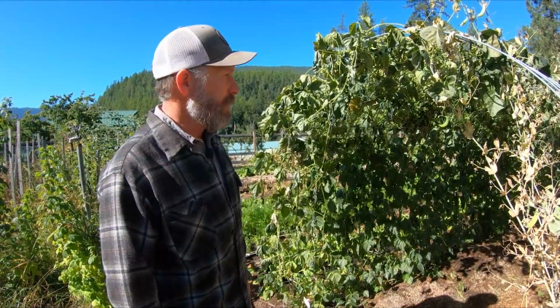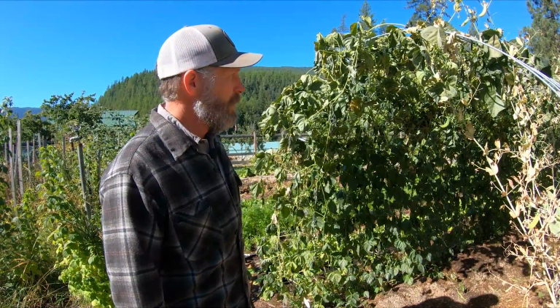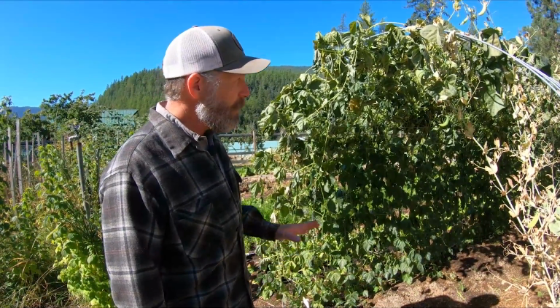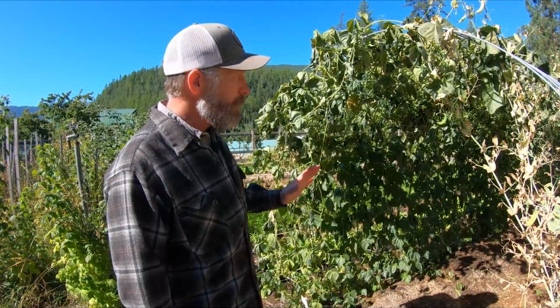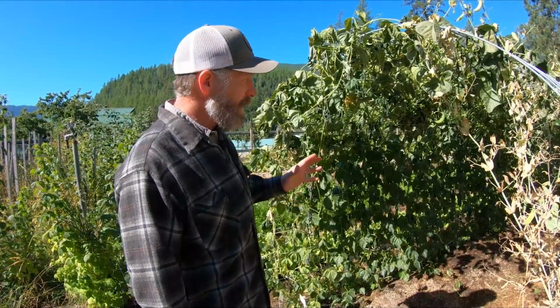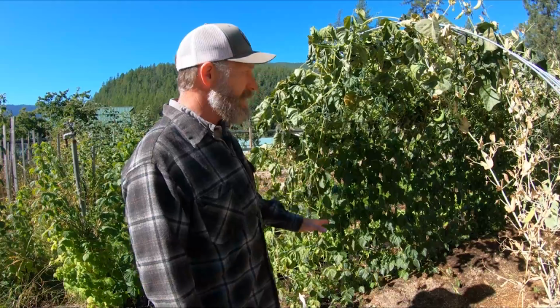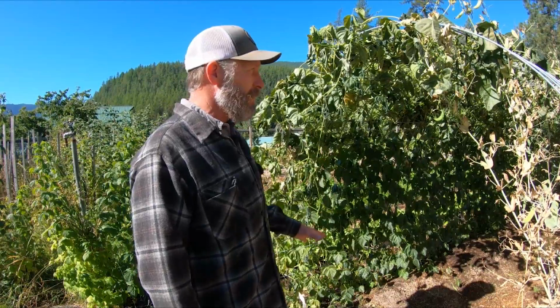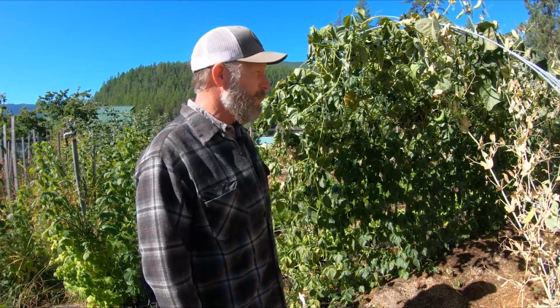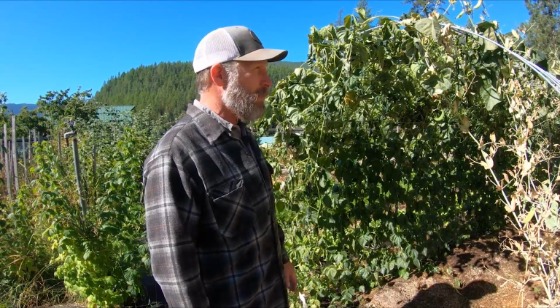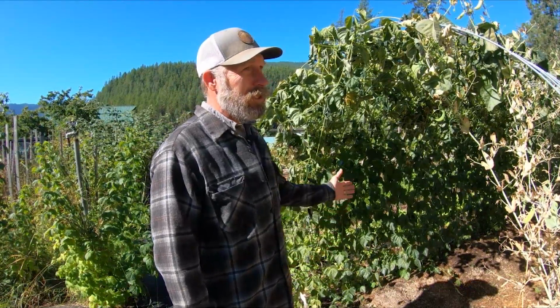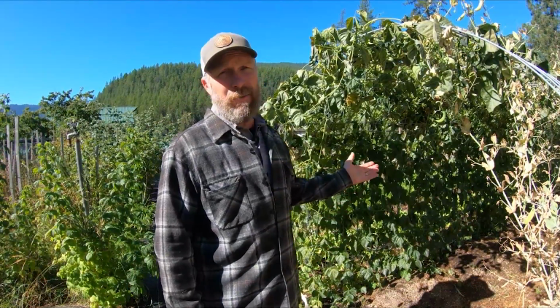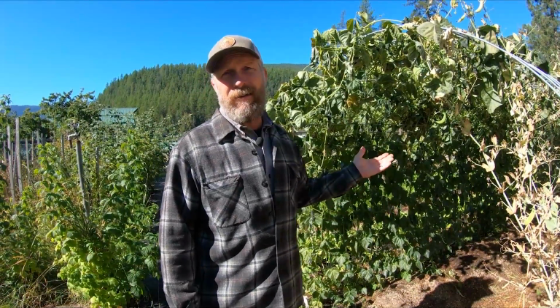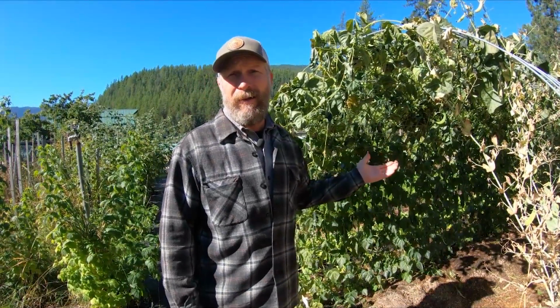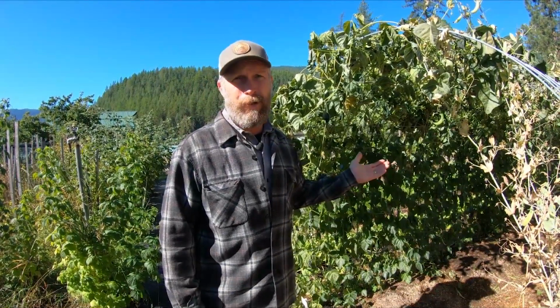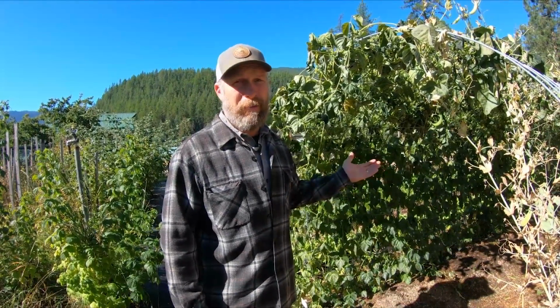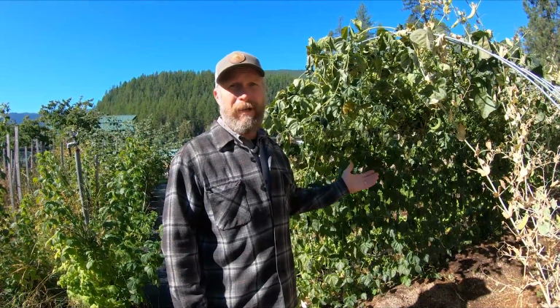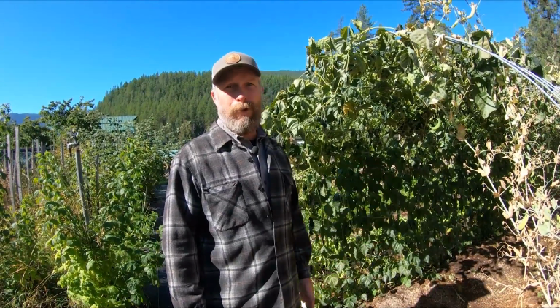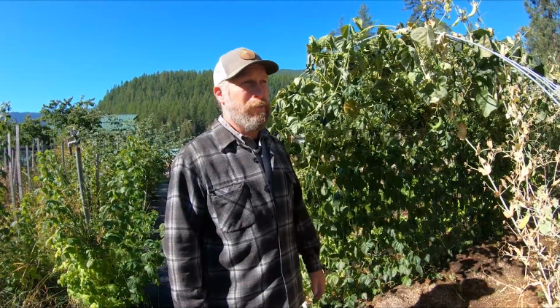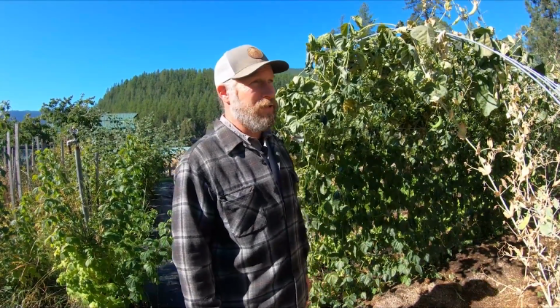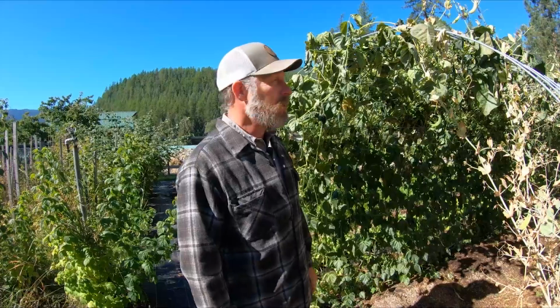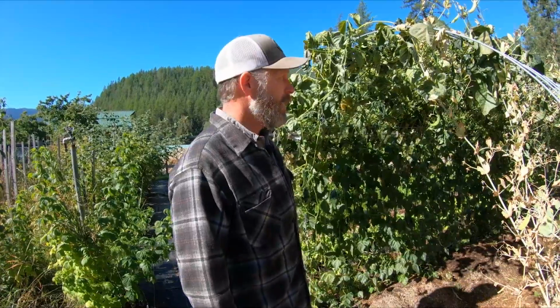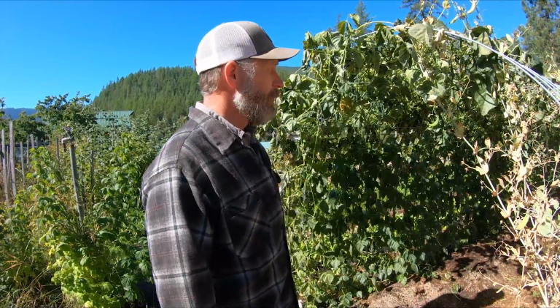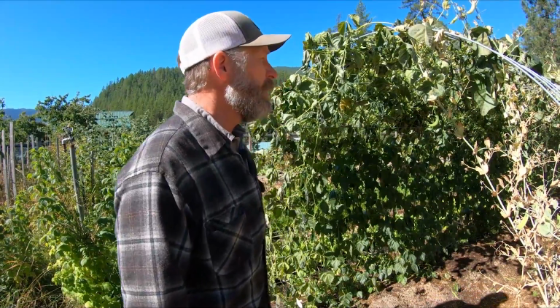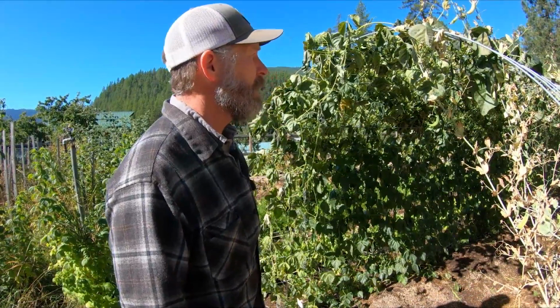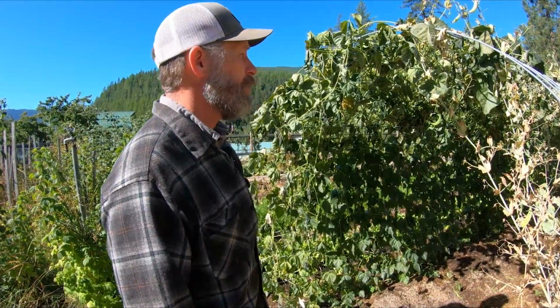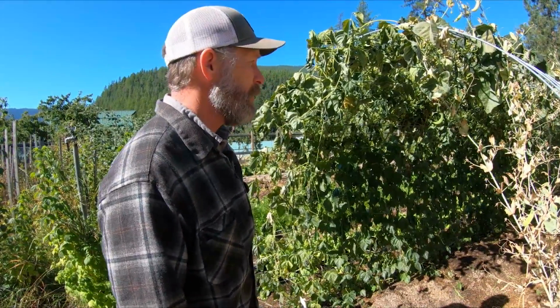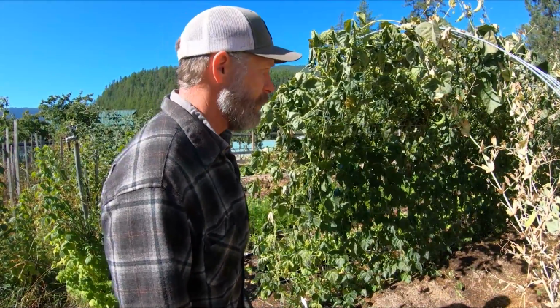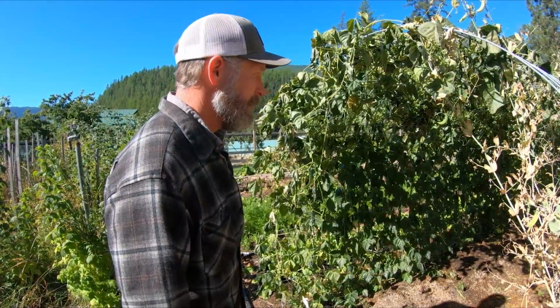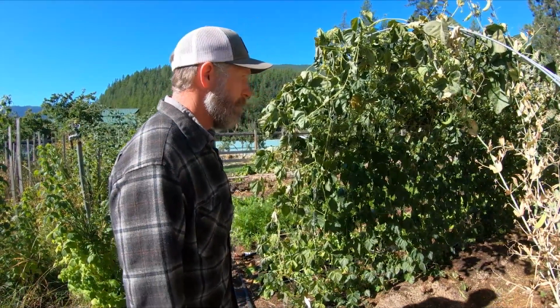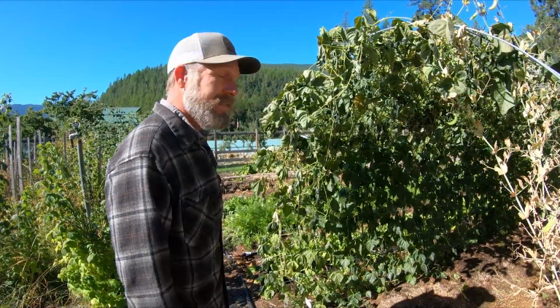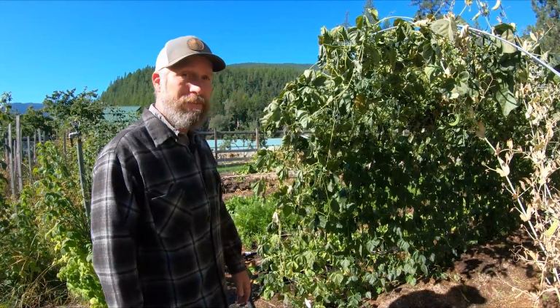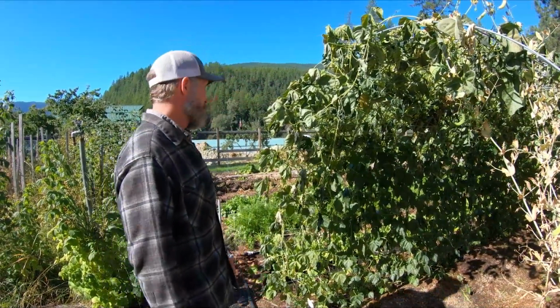Thankfully we've gotten a decent harvest on the beans, but we should have got another month out of them, which would have been many many more bushels of beans. So we're really going to get cut short this year. But that happens sometimes.